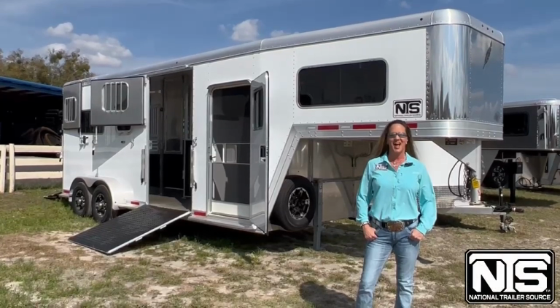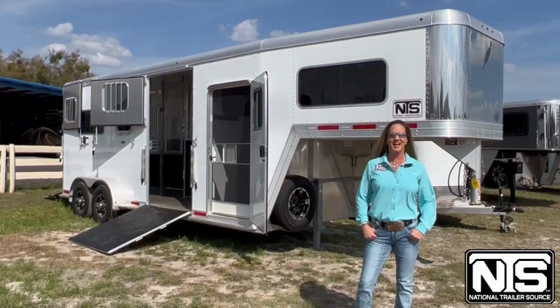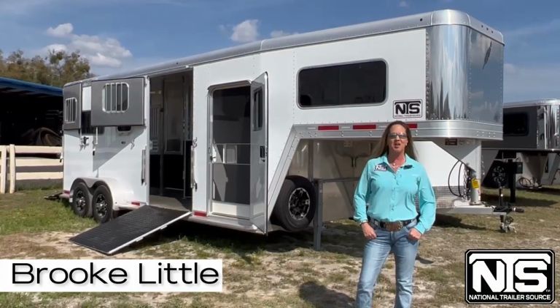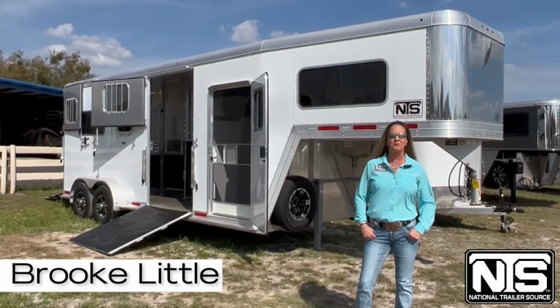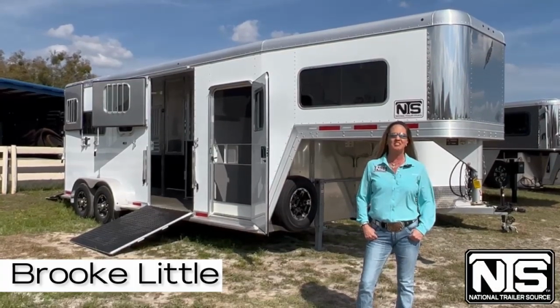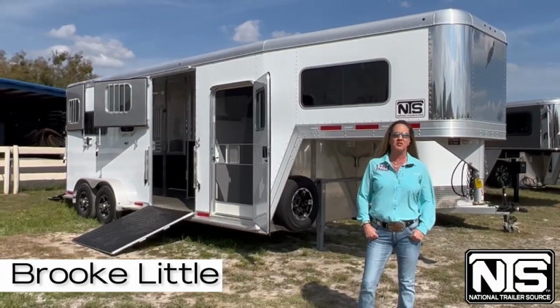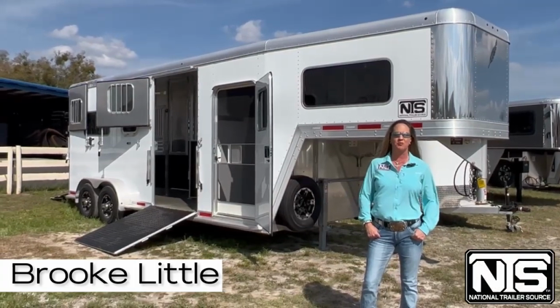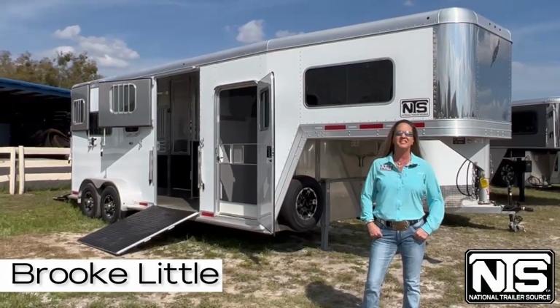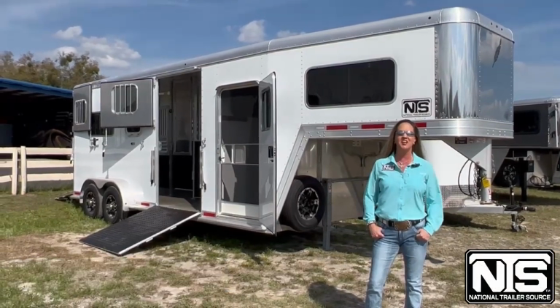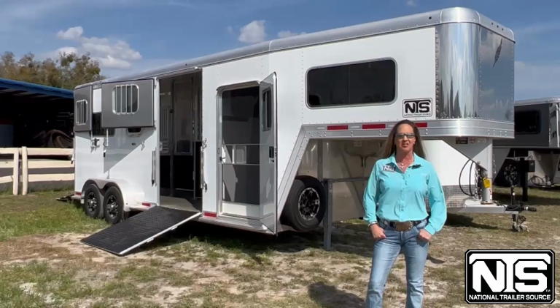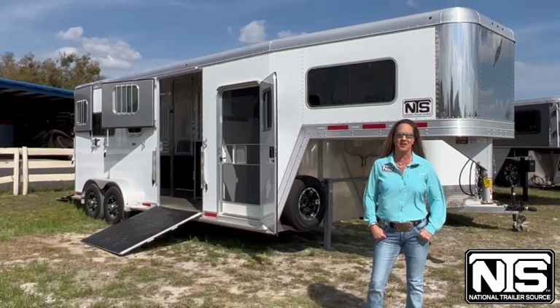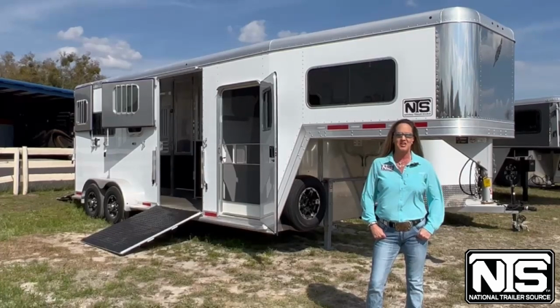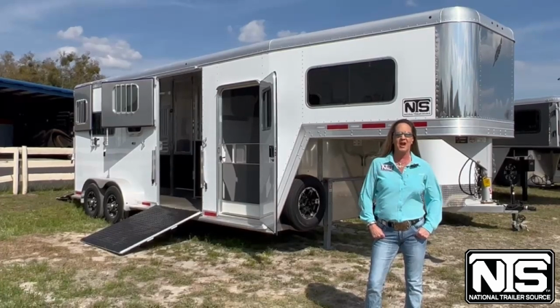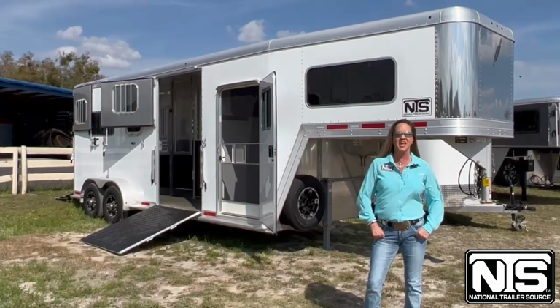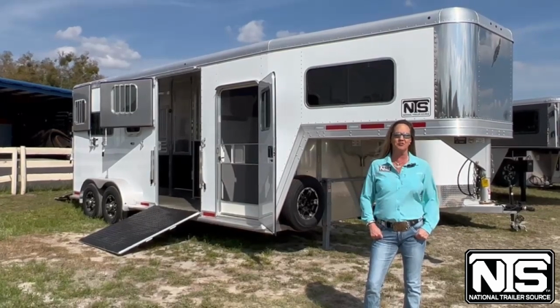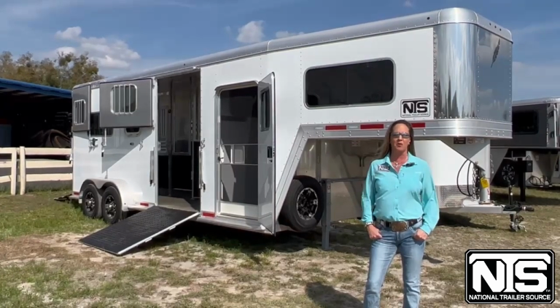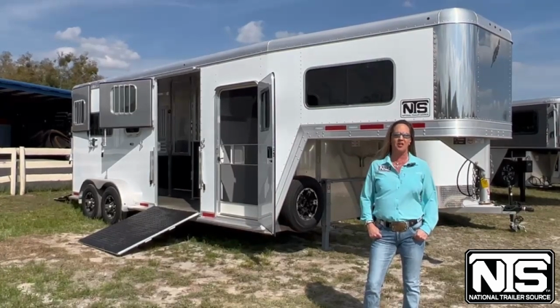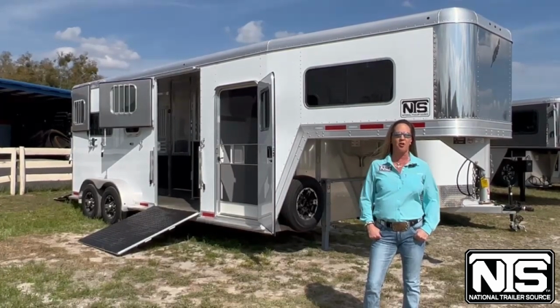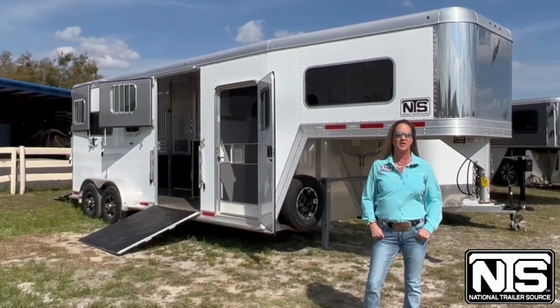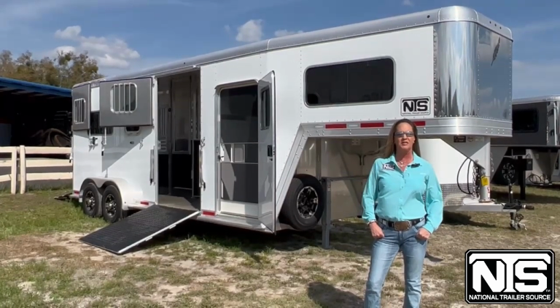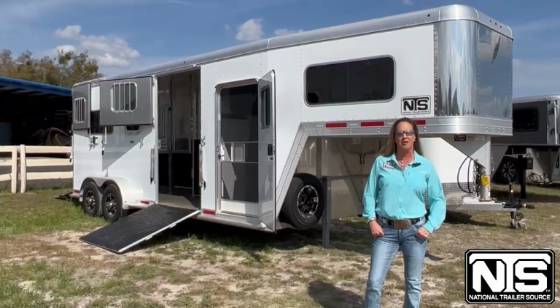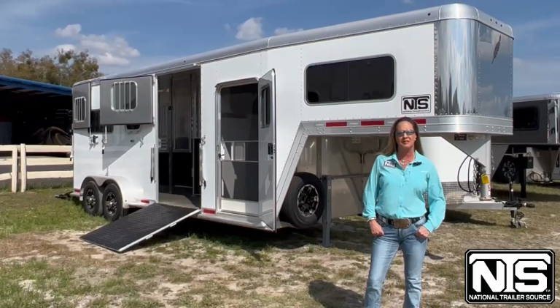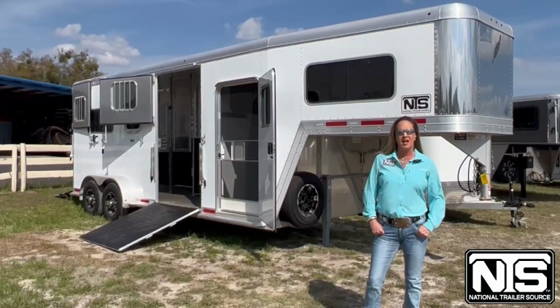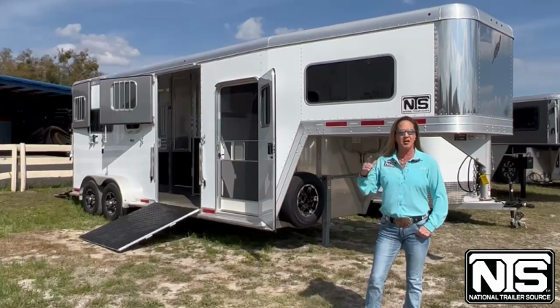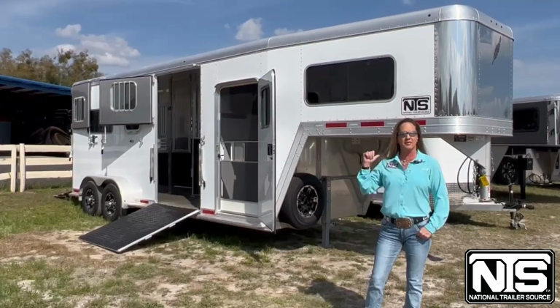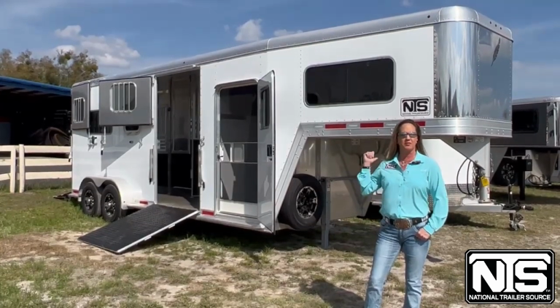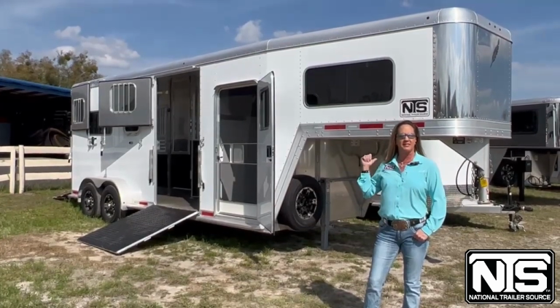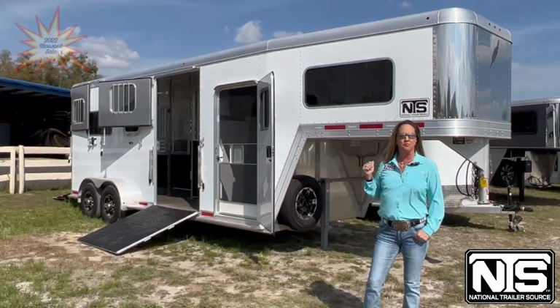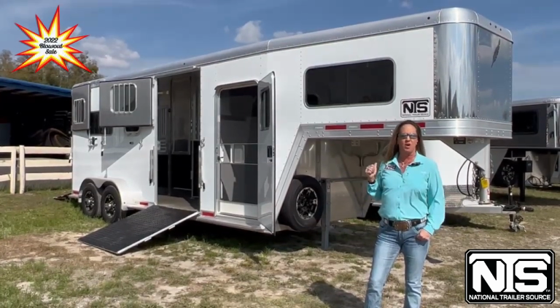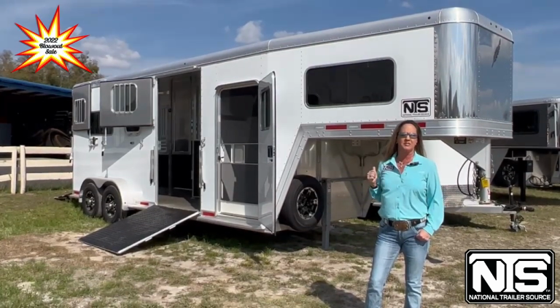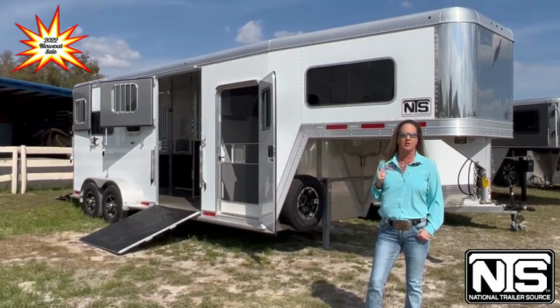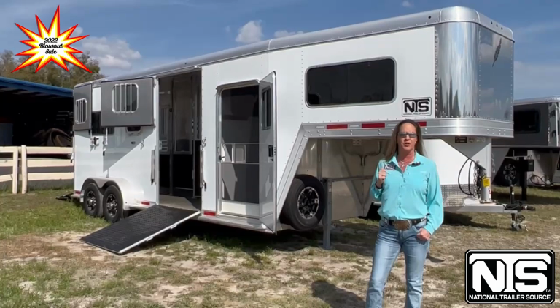Hi guys, I'm Brooke with National Trailer Source in sunny Ocala, Florida. We're having a huge blowout sale on all of our 2022 models. I'm going to go through this Featherlite 2 Plus 1 Gooseneck trailer for you.